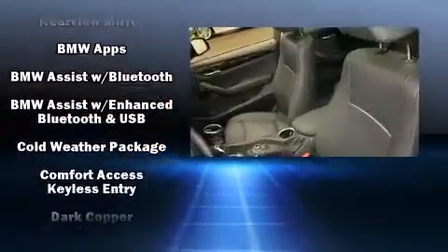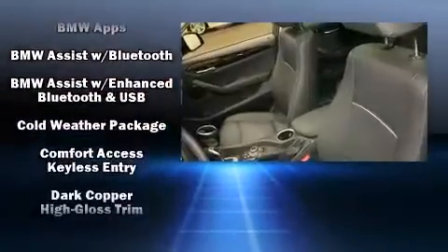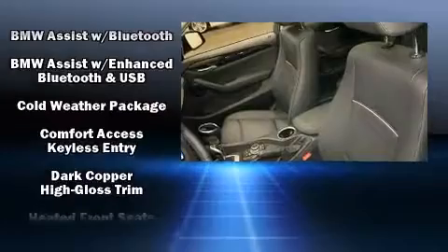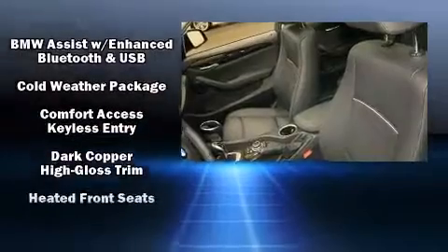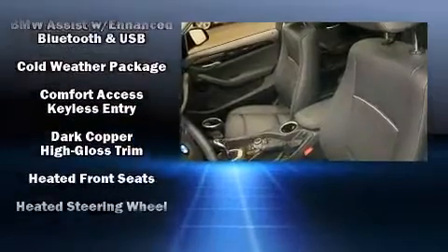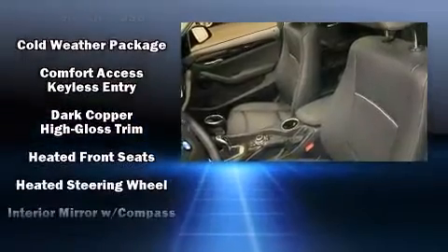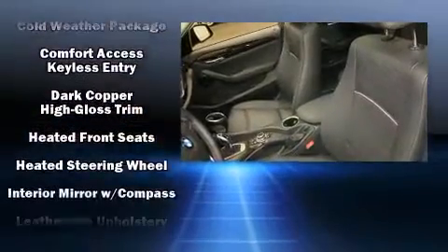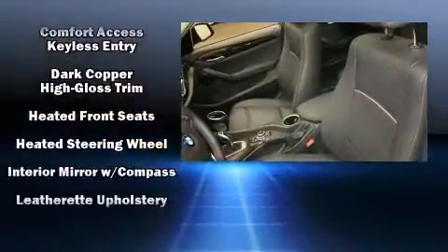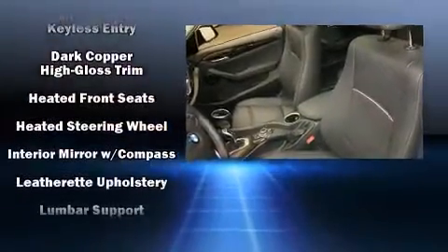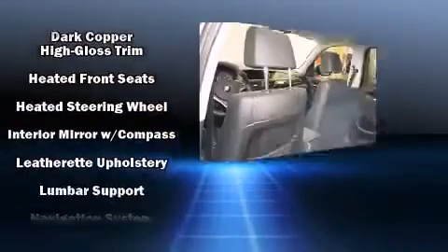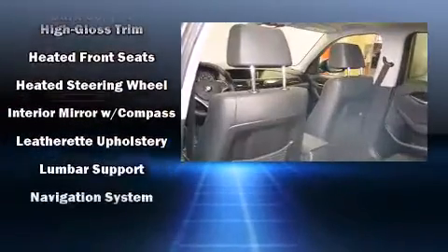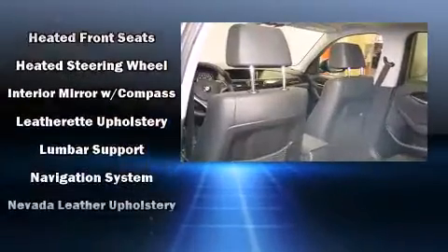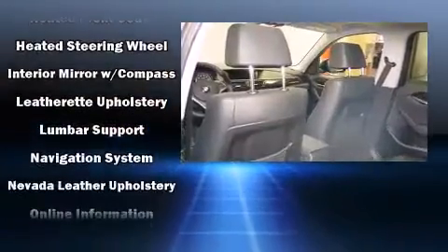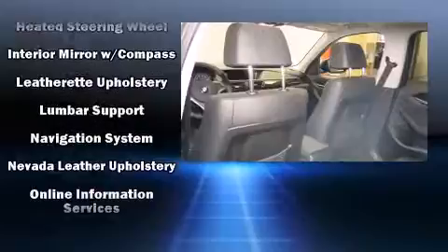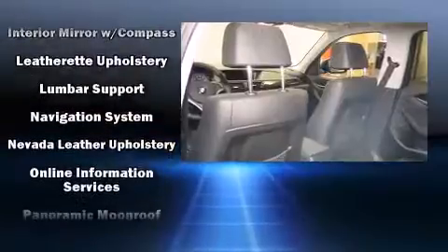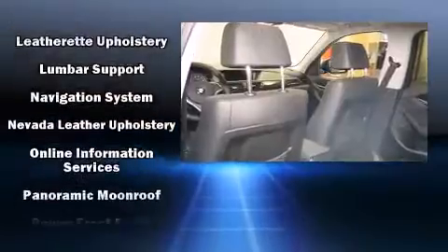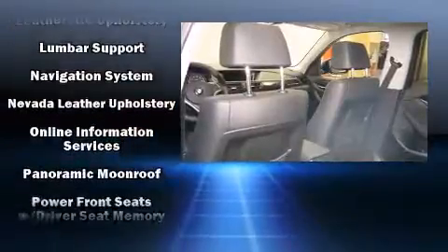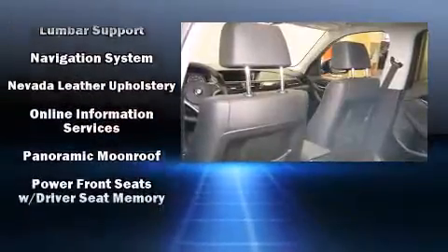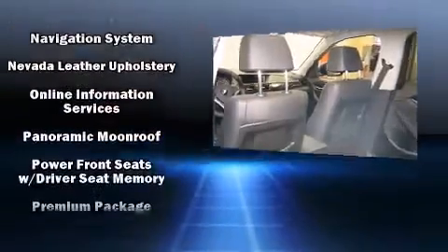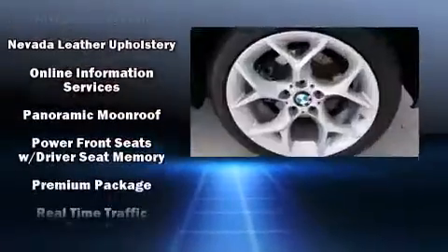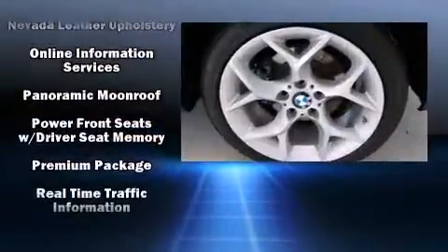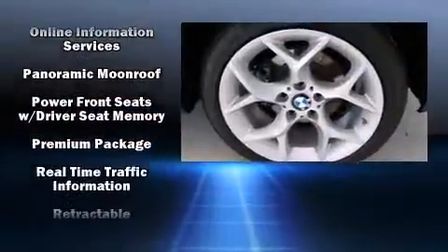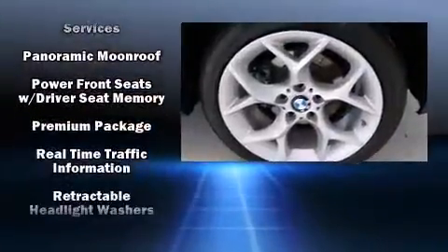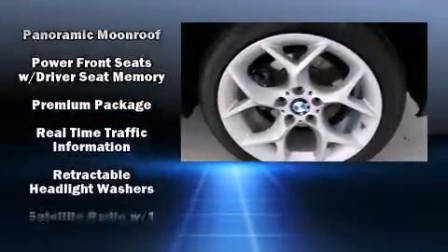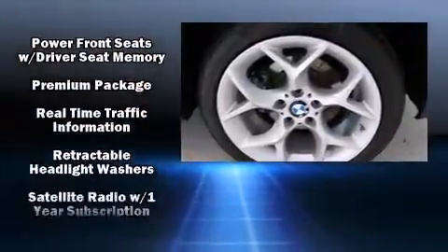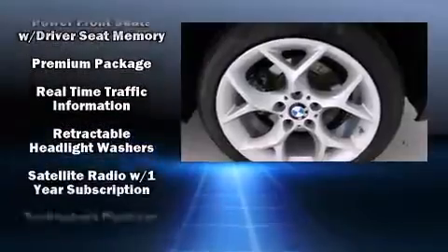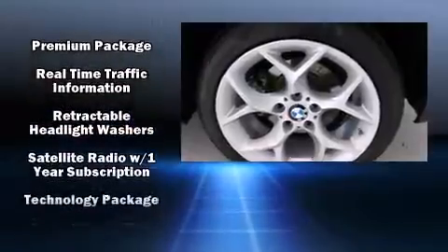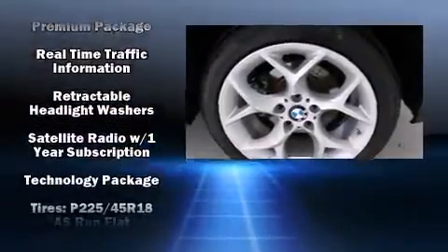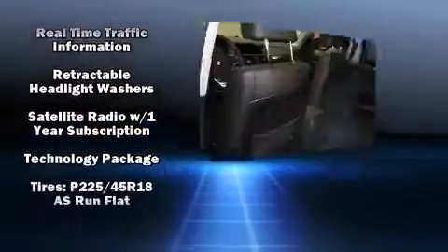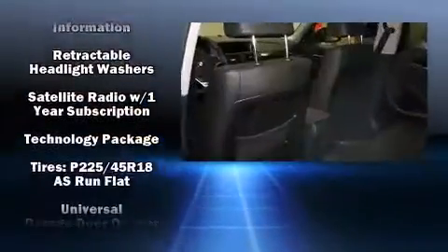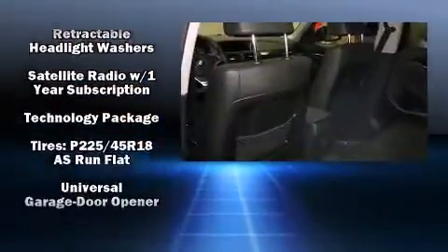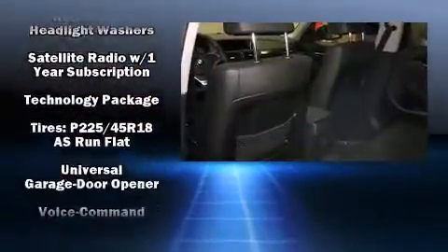BMW ensures the safety and security of its passengers with equipment such as head curtain airbags, an emergency communication system, and four-wheel disc brakes with ABS. All-wheel drive enhances stability in unpredictable circumstances.